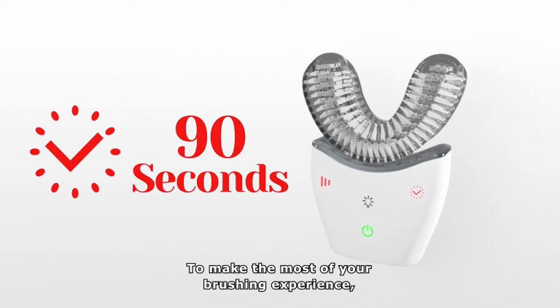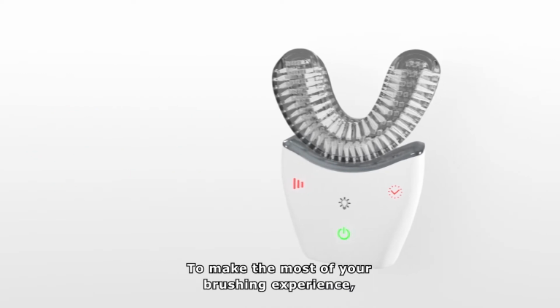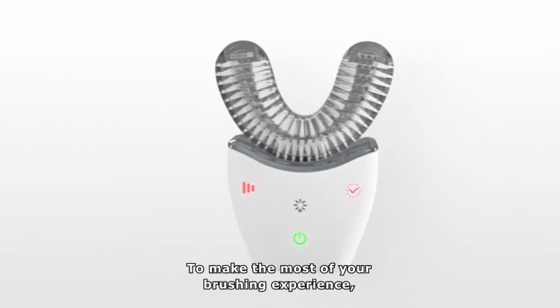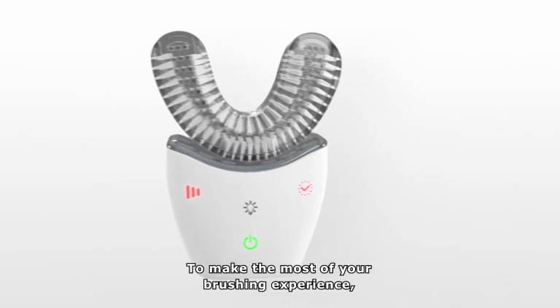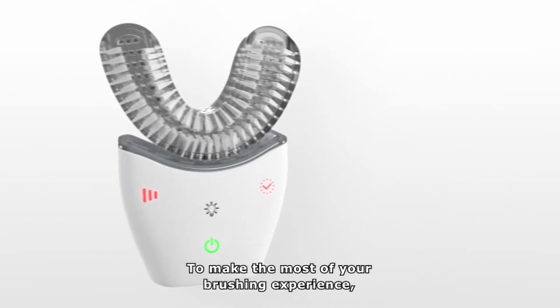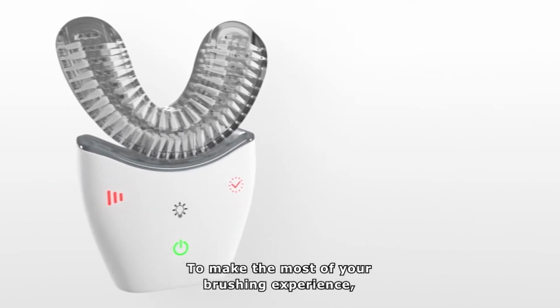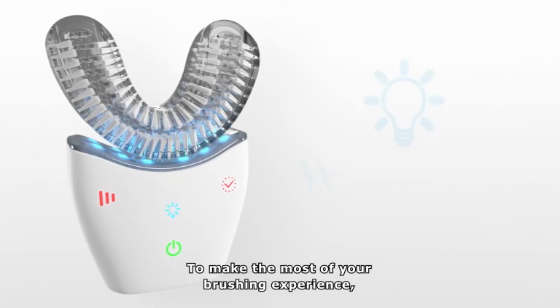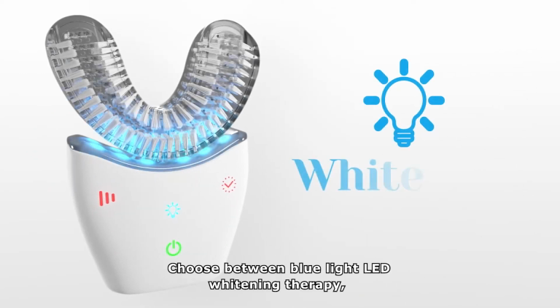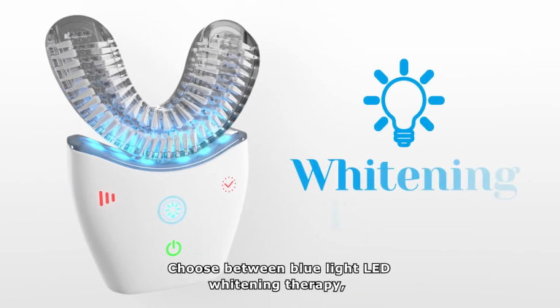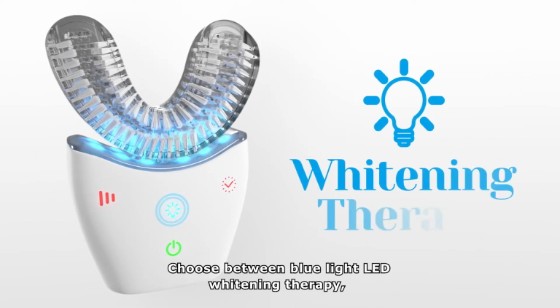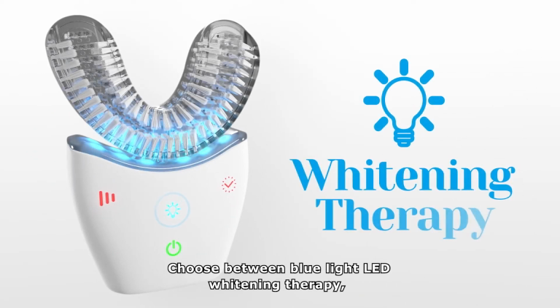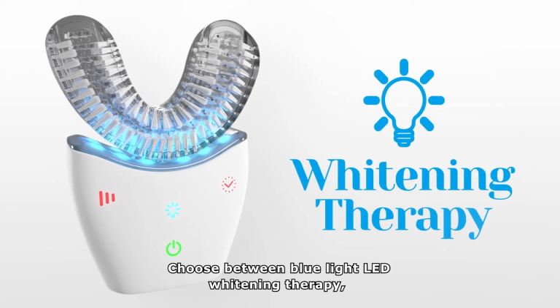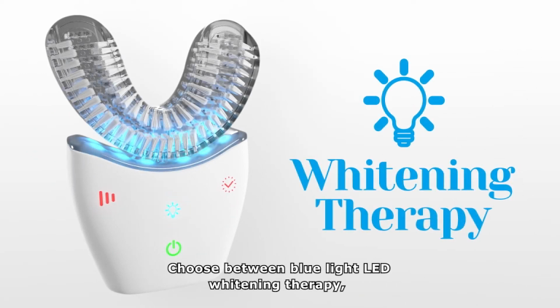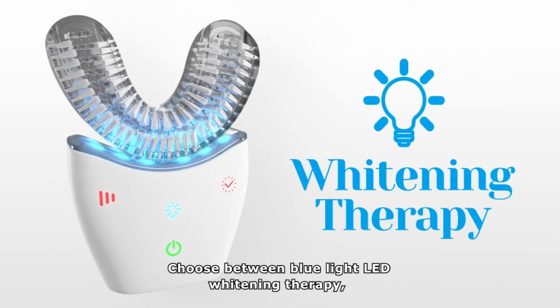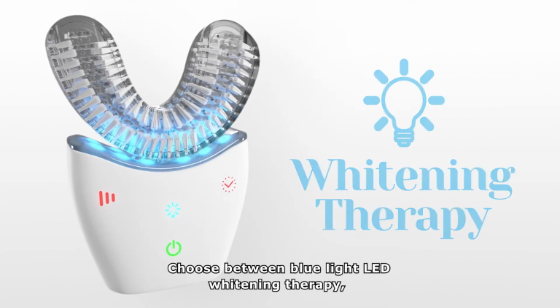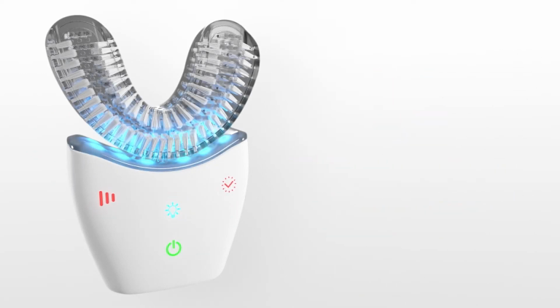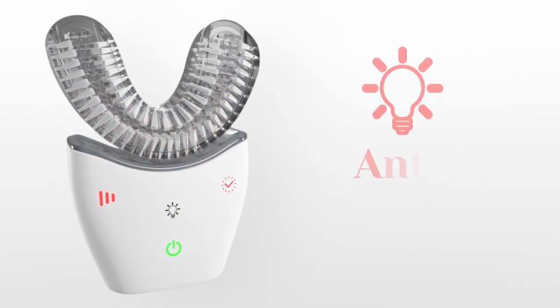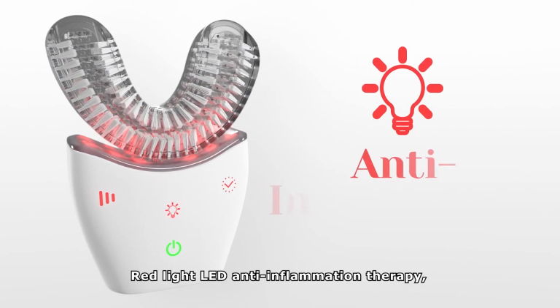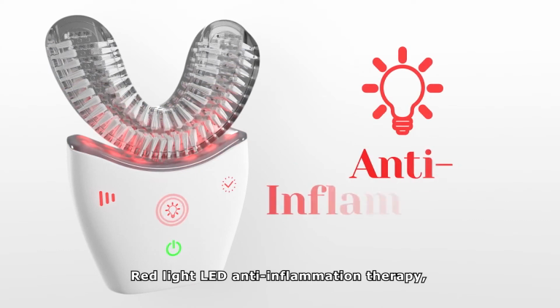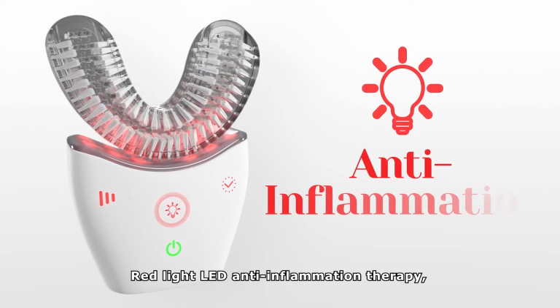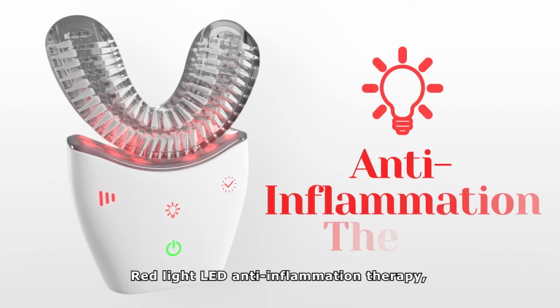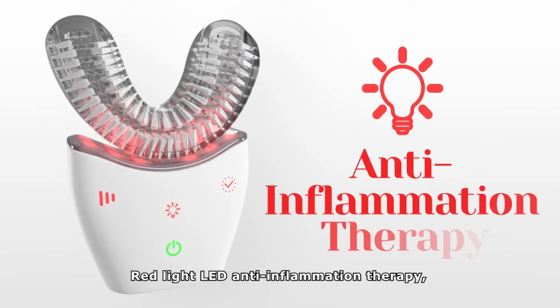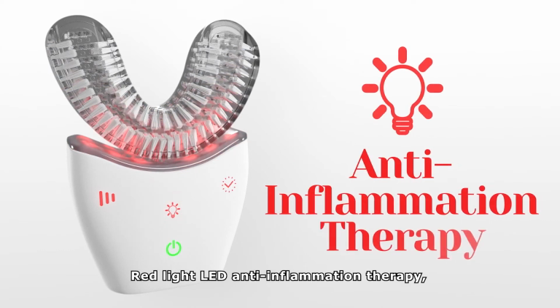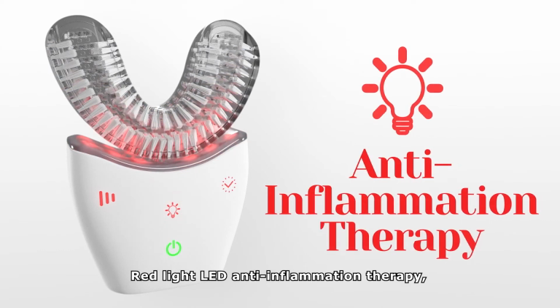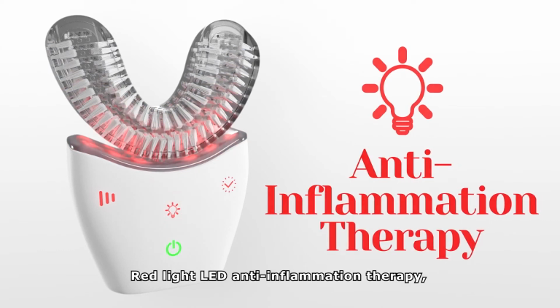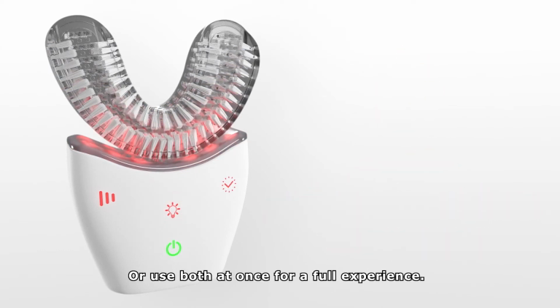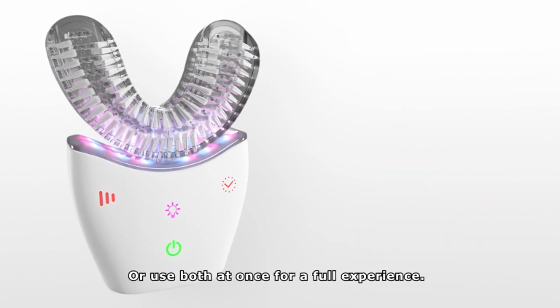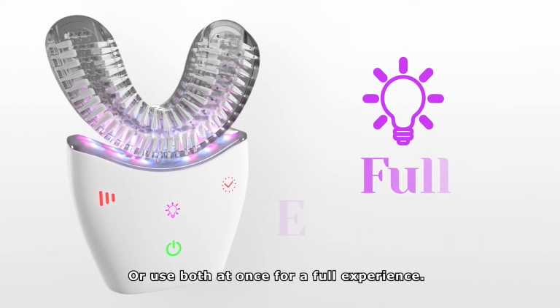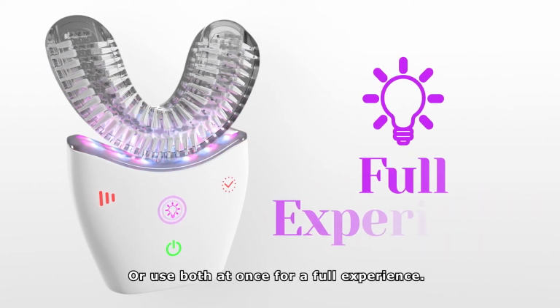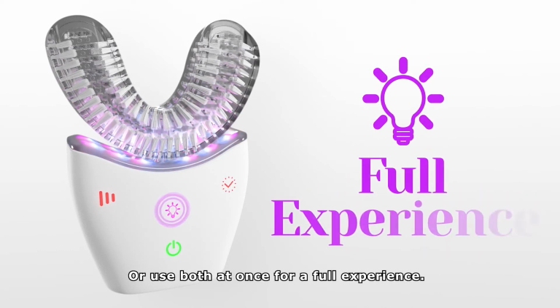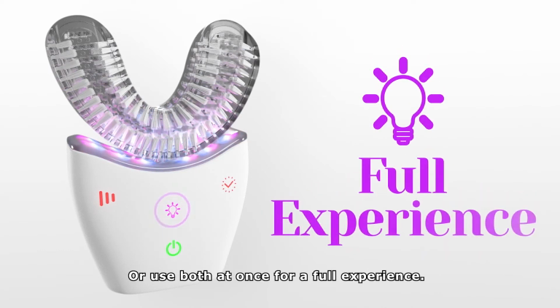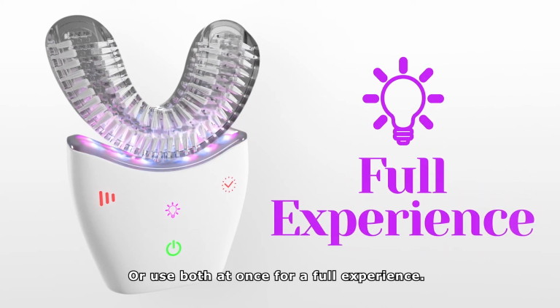To make the most of your brushing experience, choose between blue light LED whitening therapy, red light LED anti-inflammation therapy, or use both at once for a full experience.